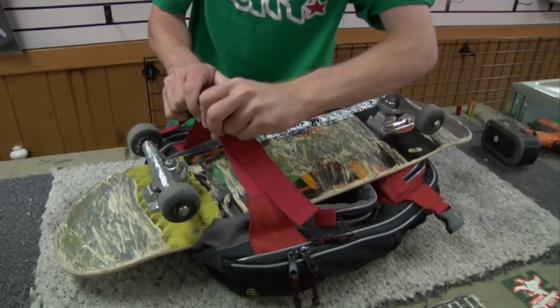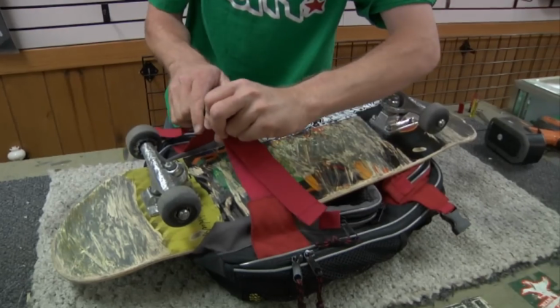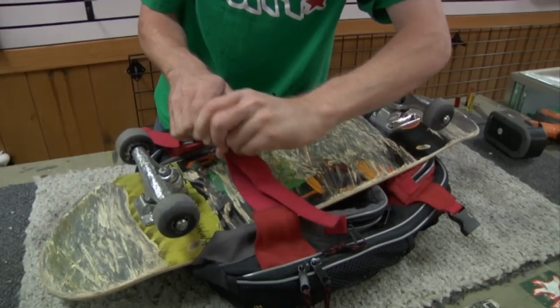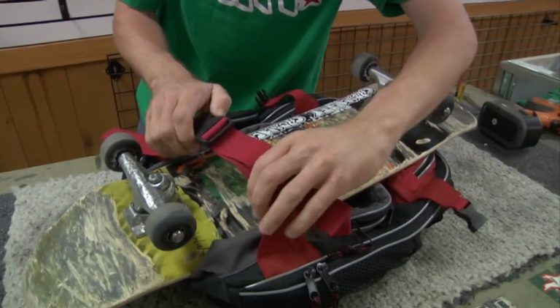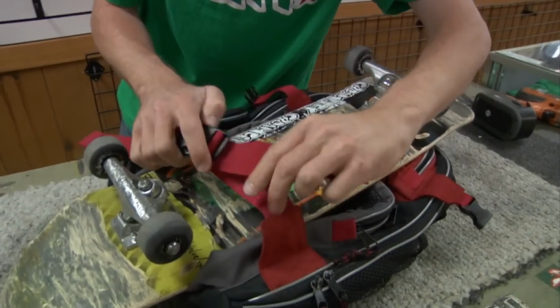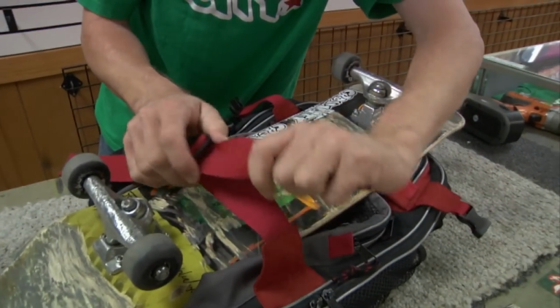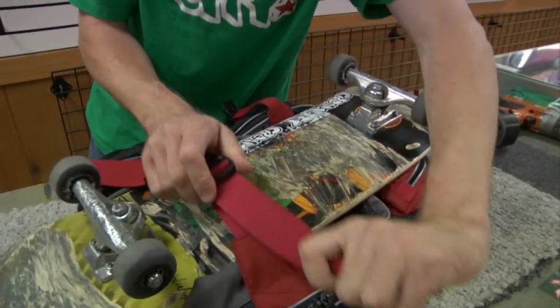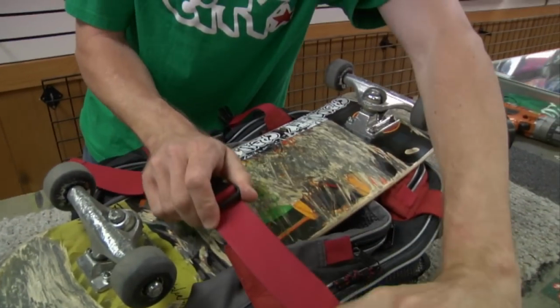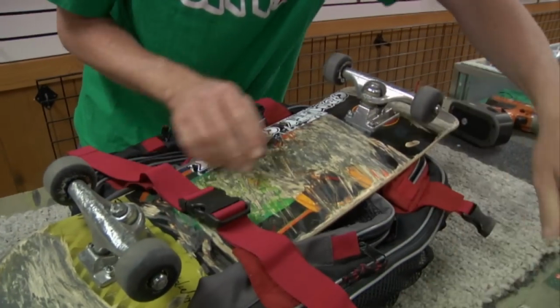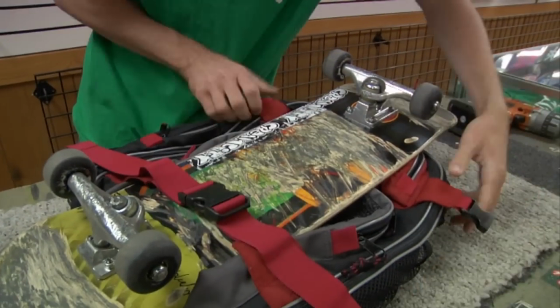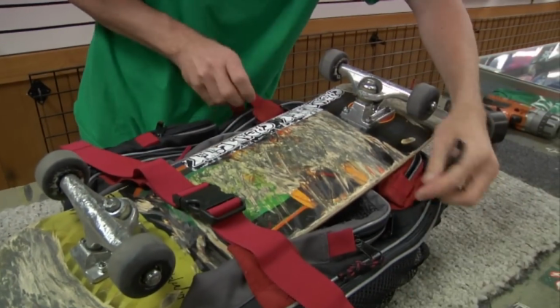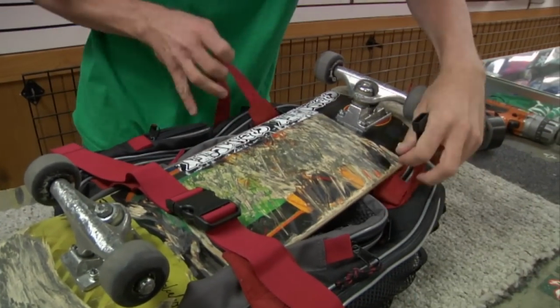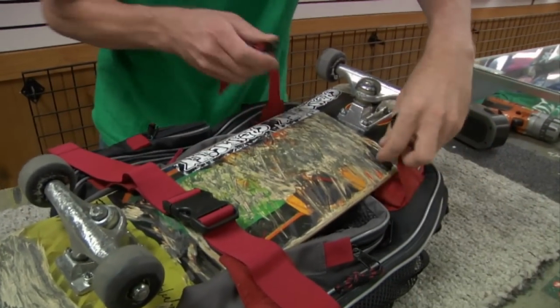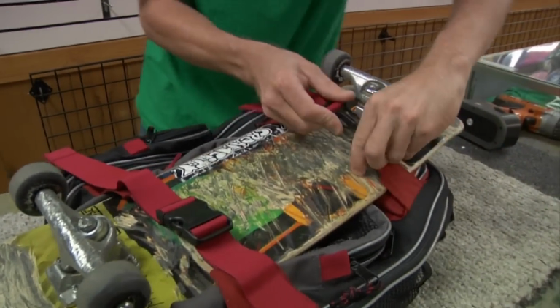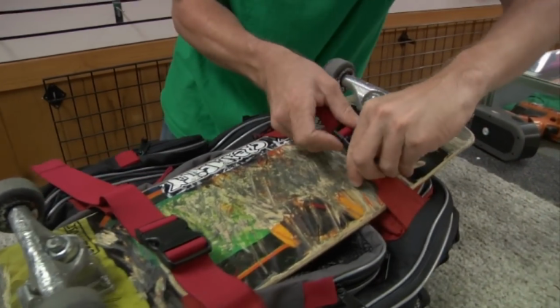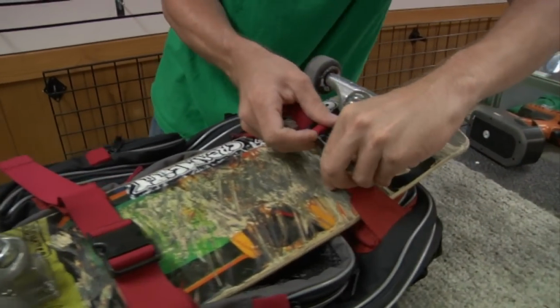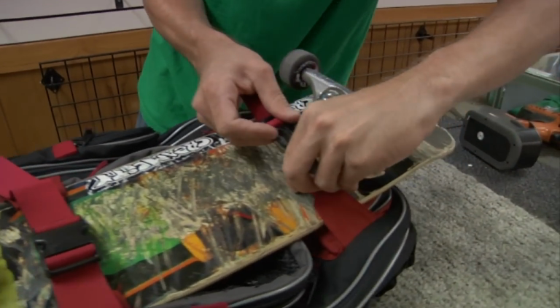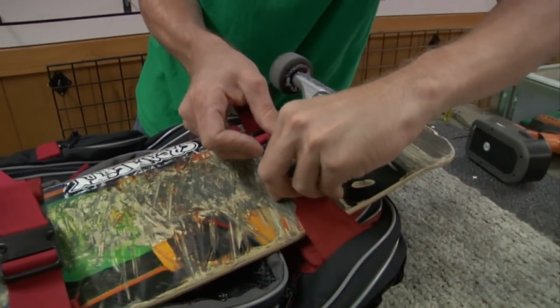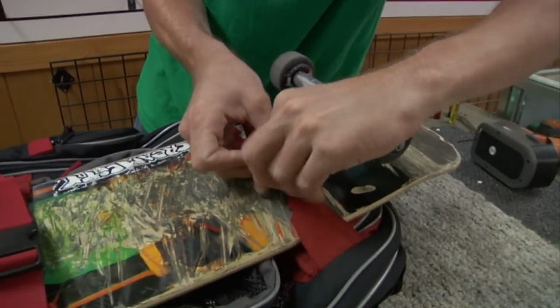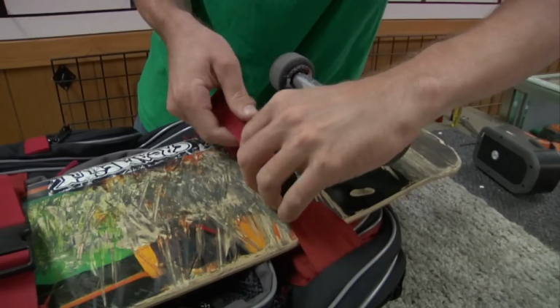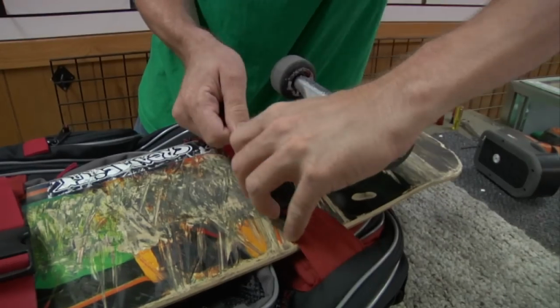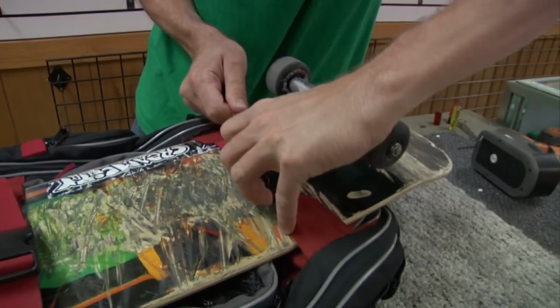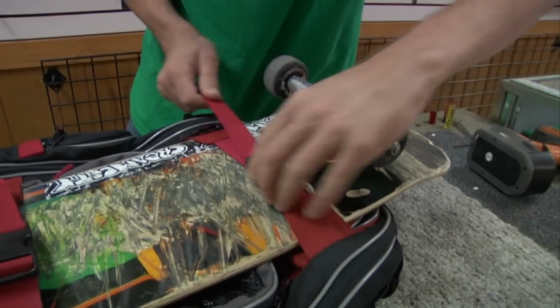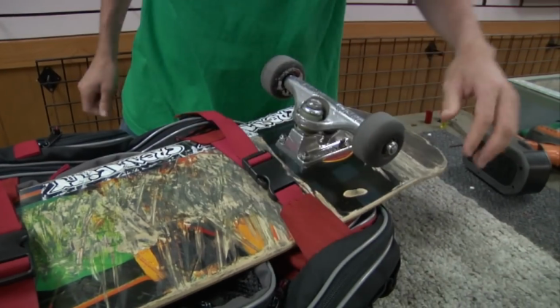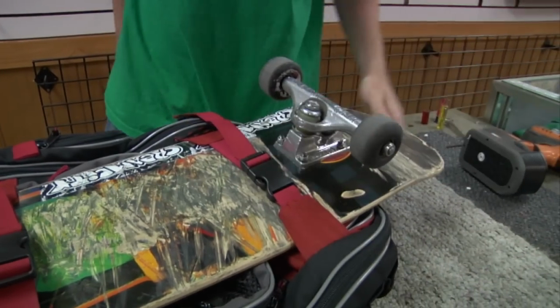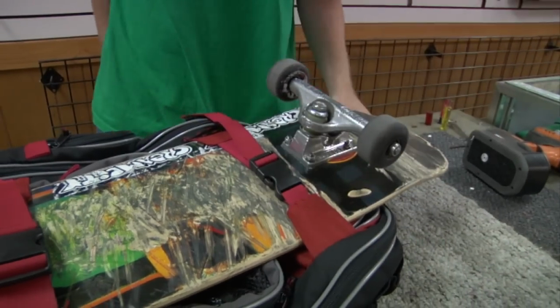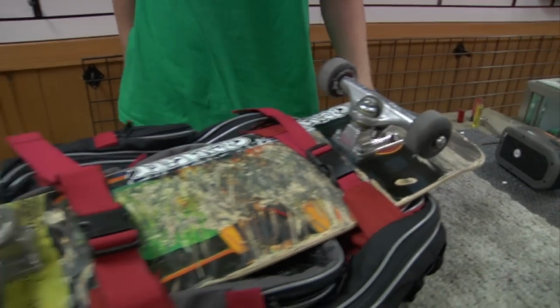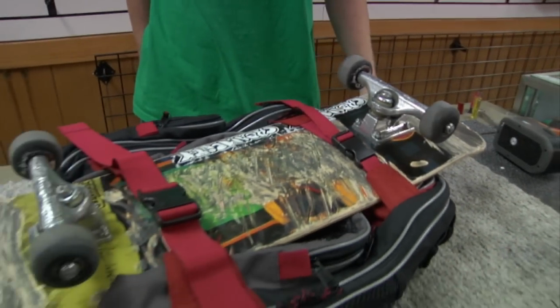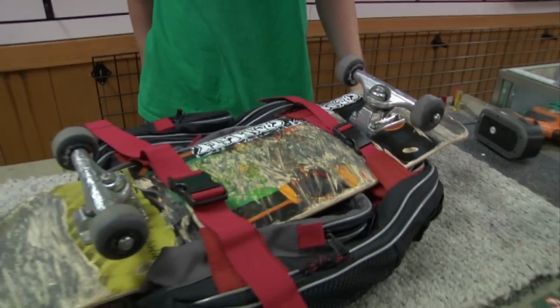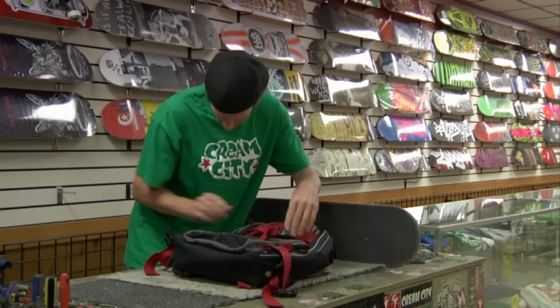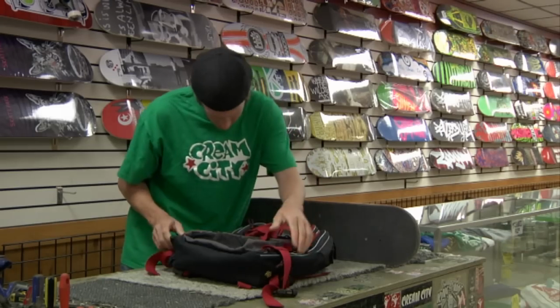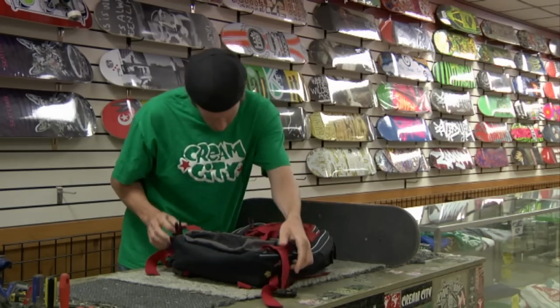For those of you without these backpacks, there's another way you can do it. I'm going to show you how. Let's take this board off here and clip these like so.